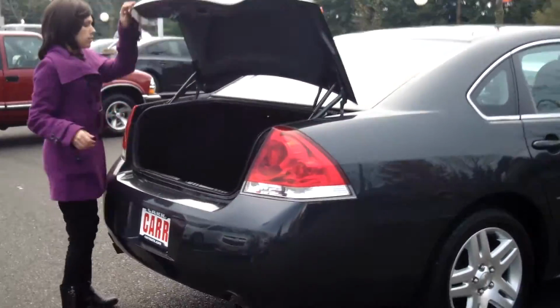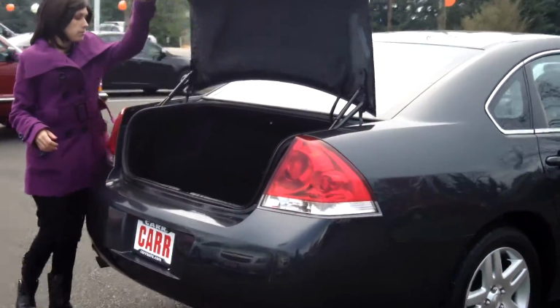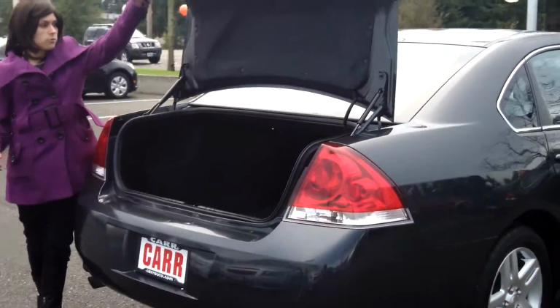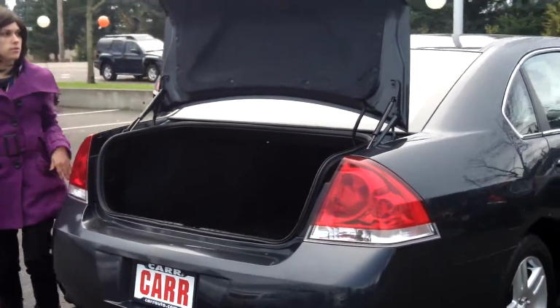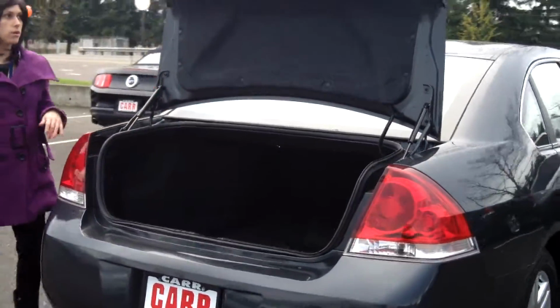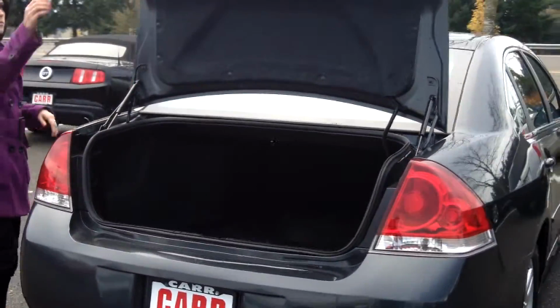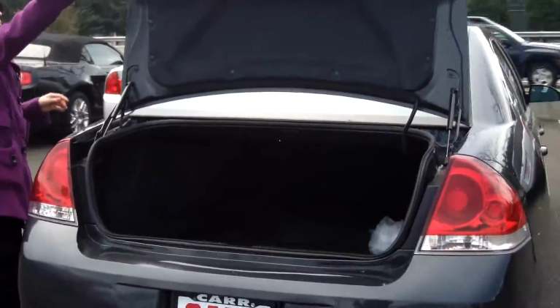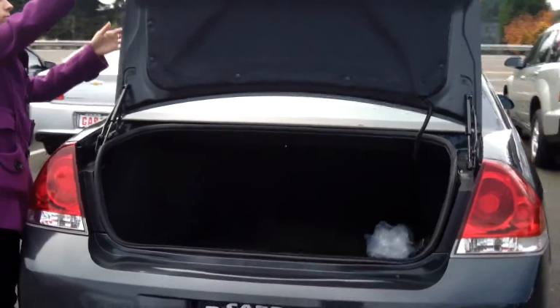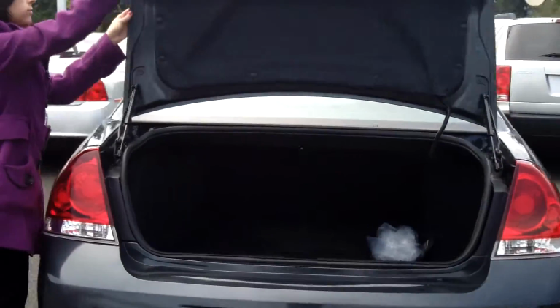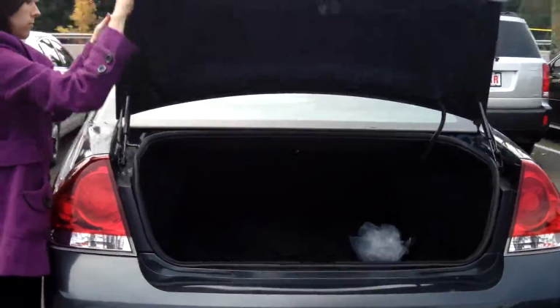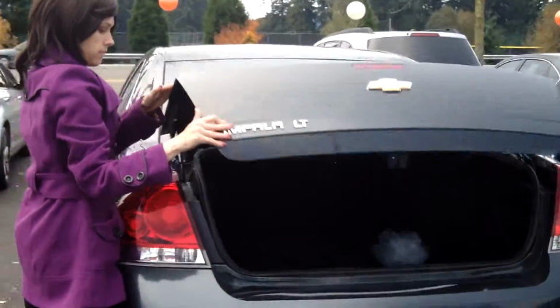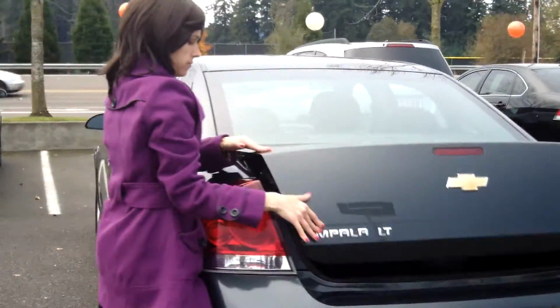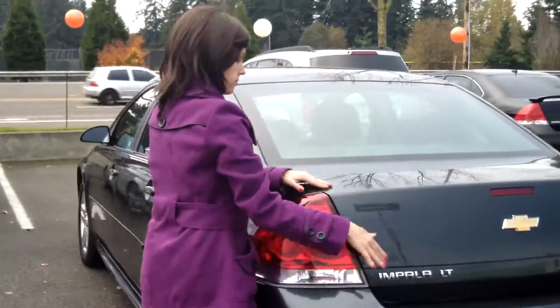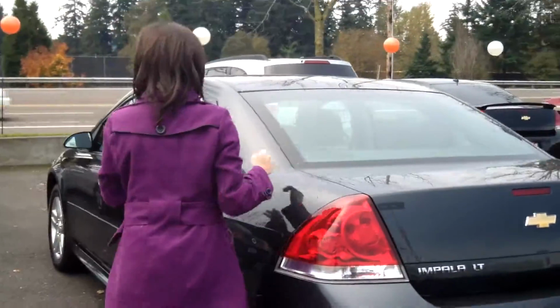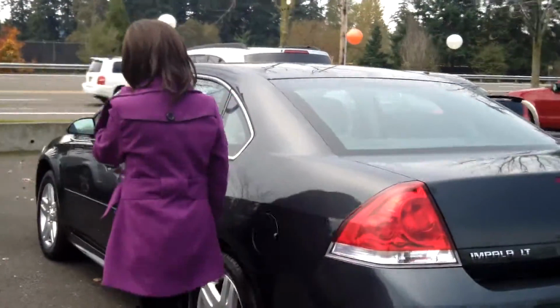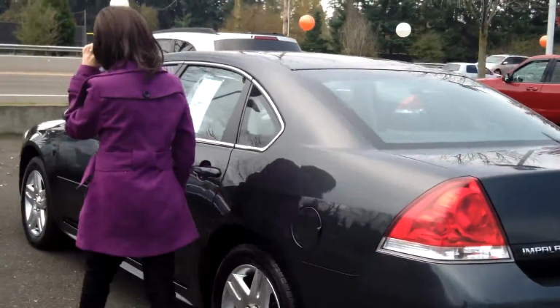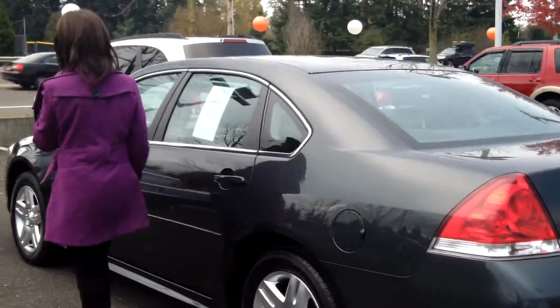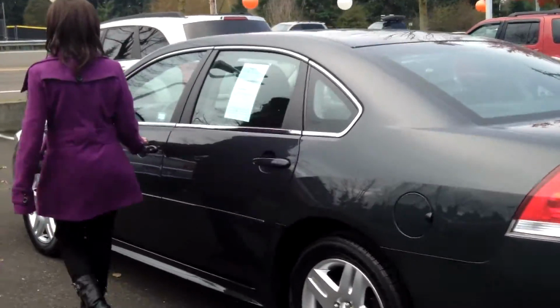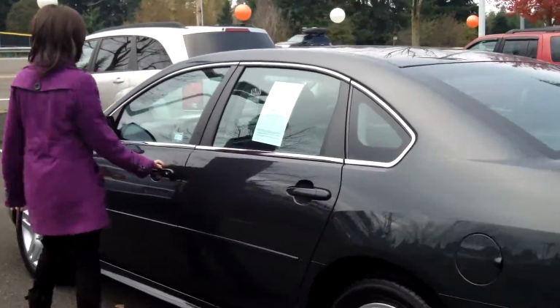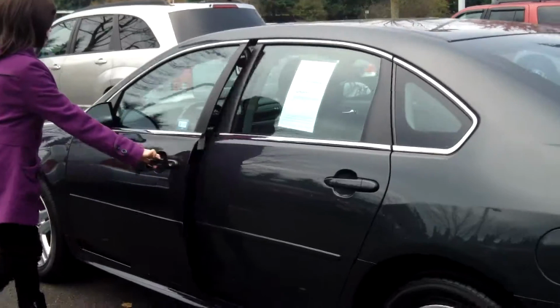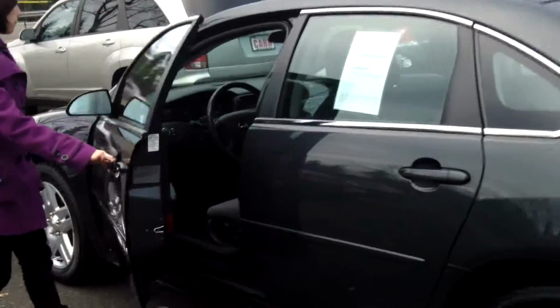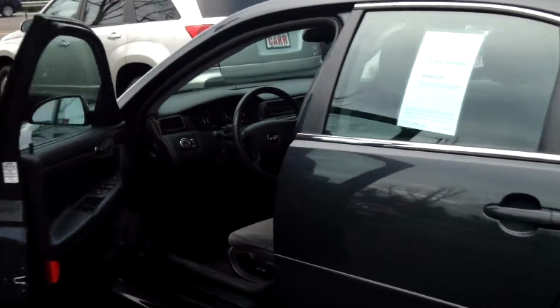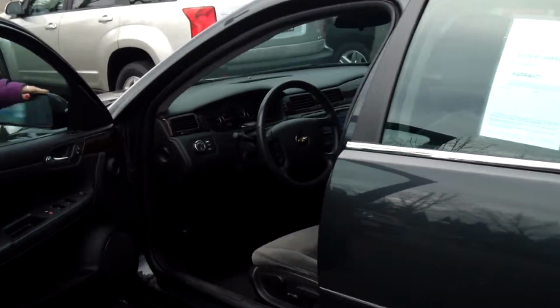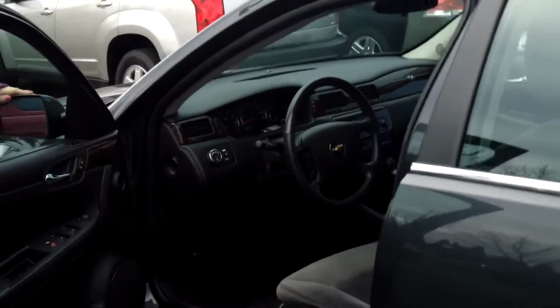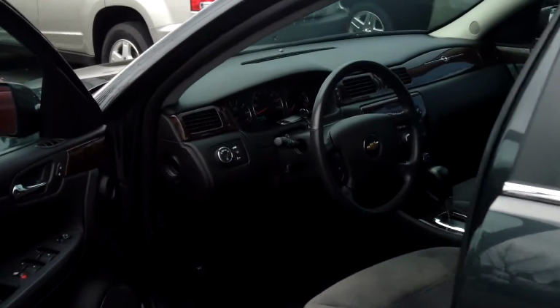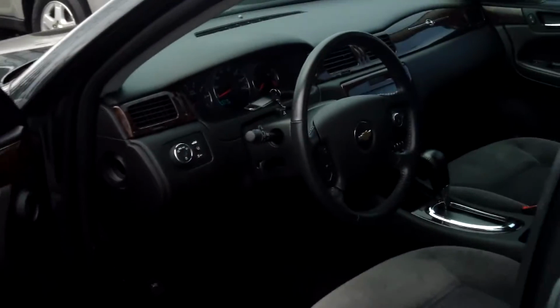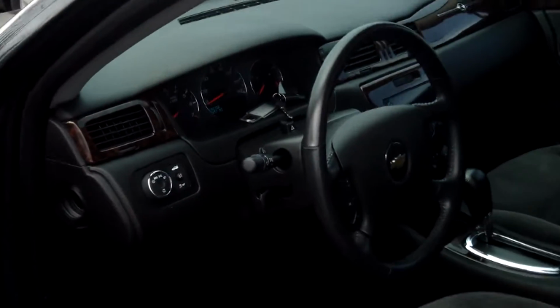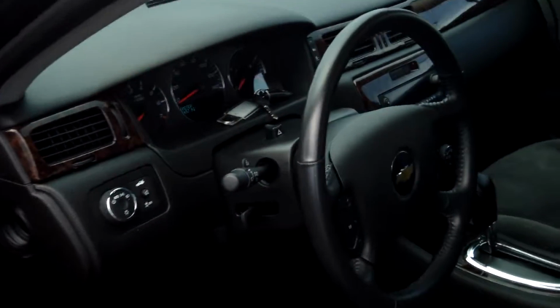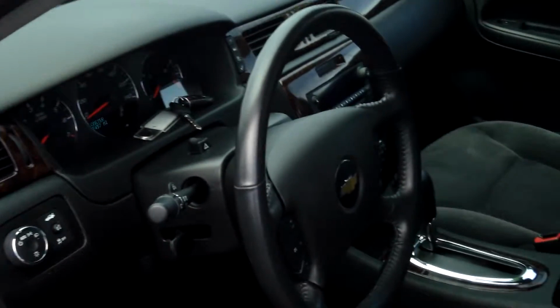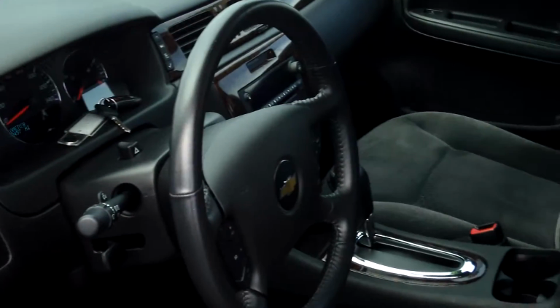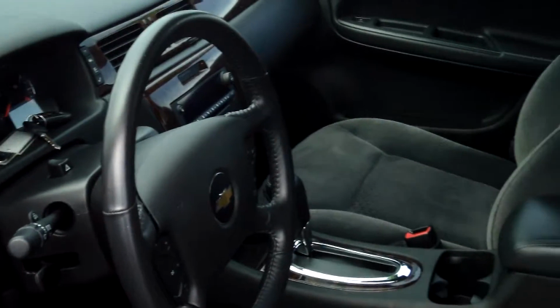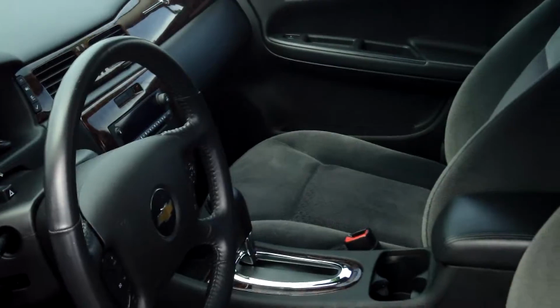Plenty of cargo space in the trunk. CD player. Power door locks and windows. And cruise control.